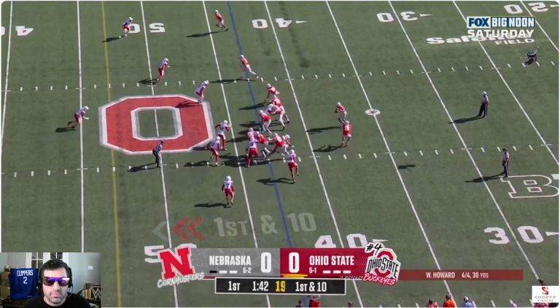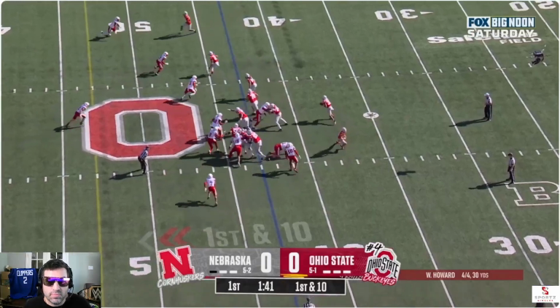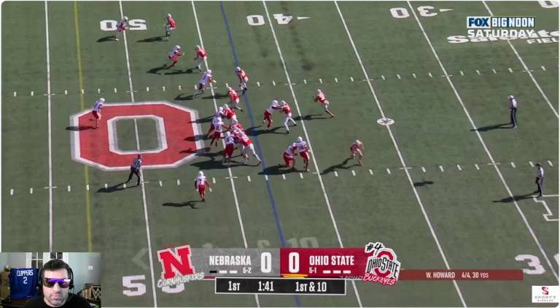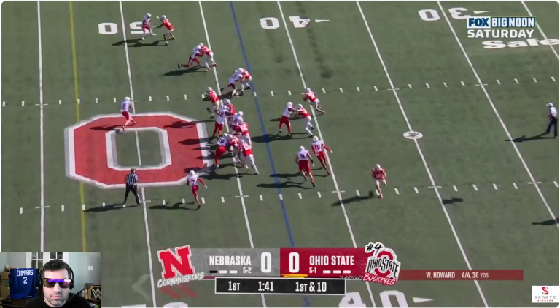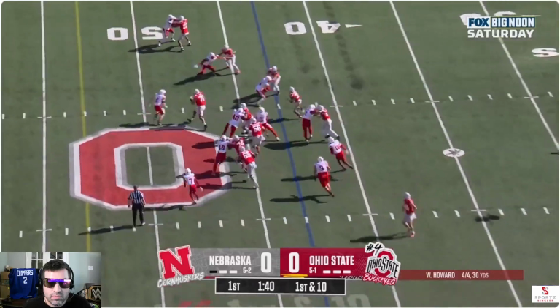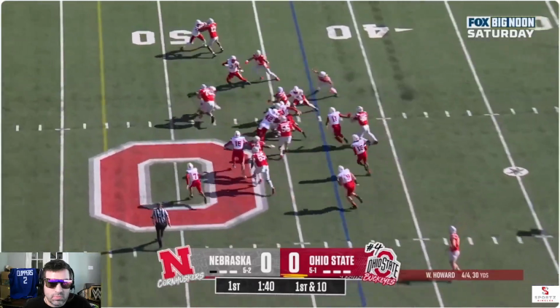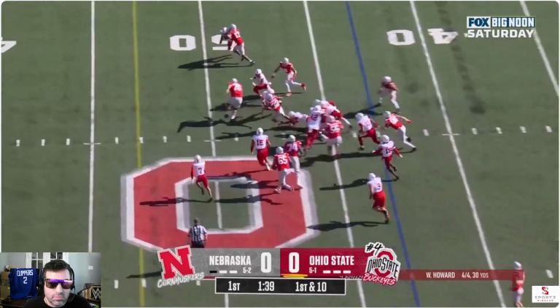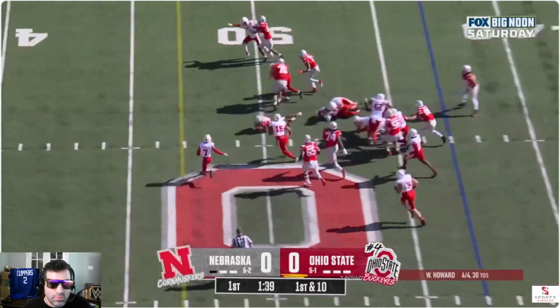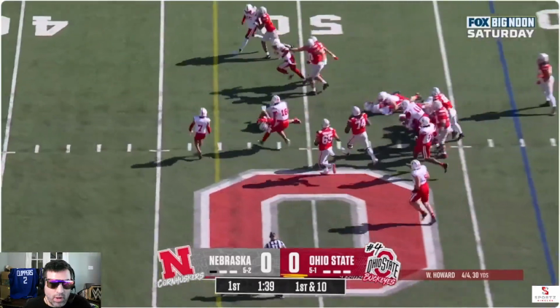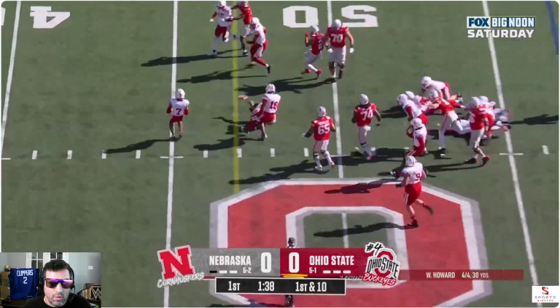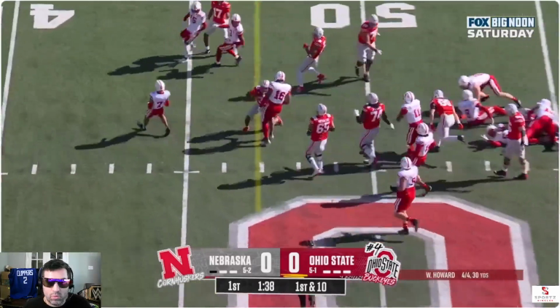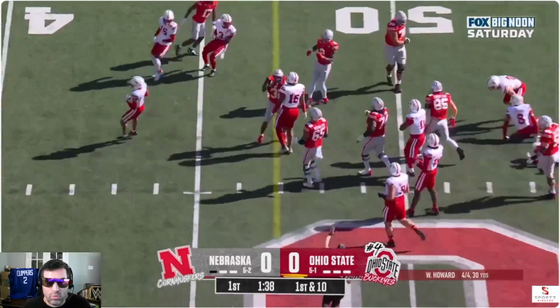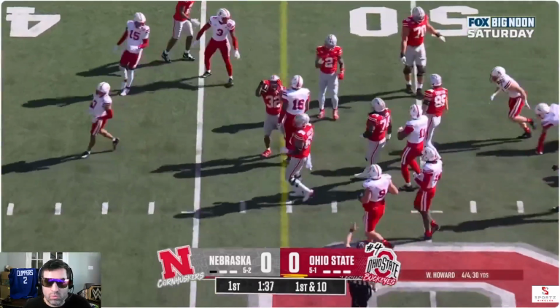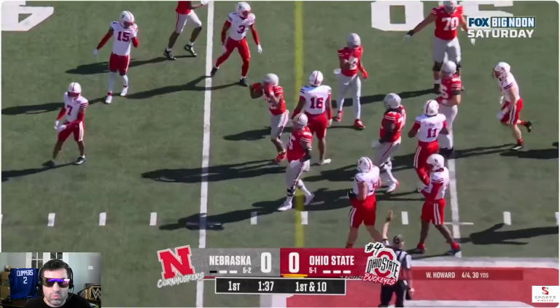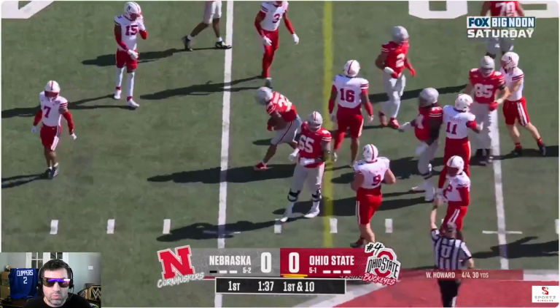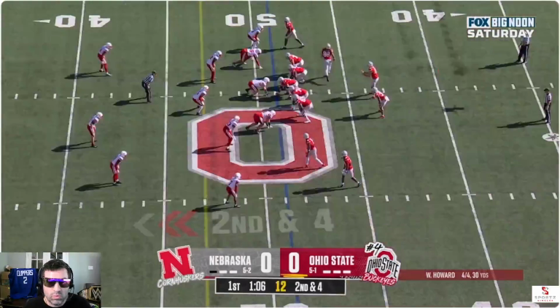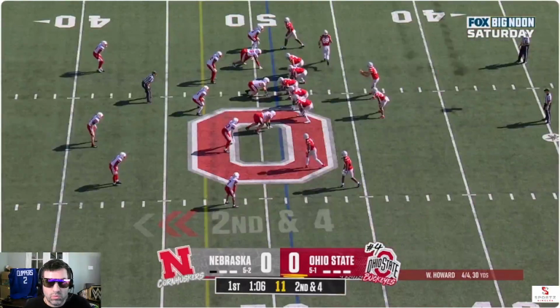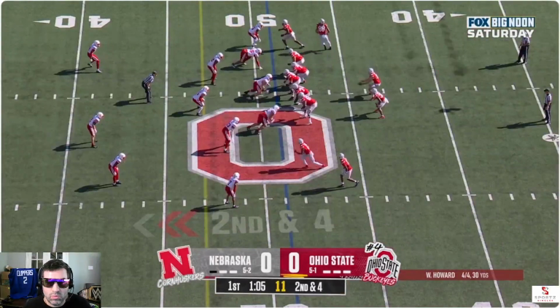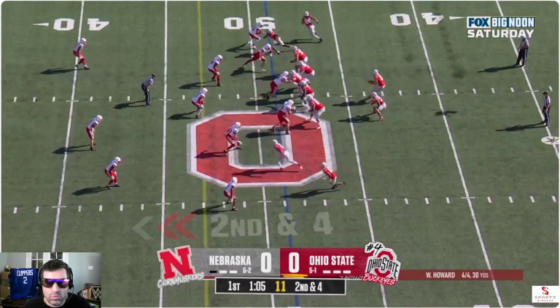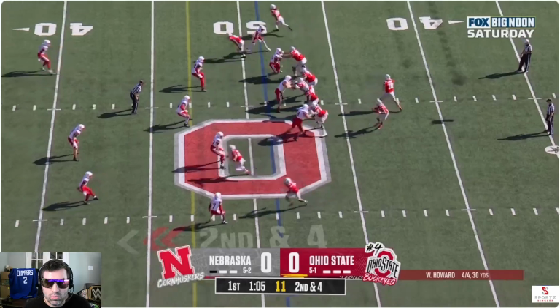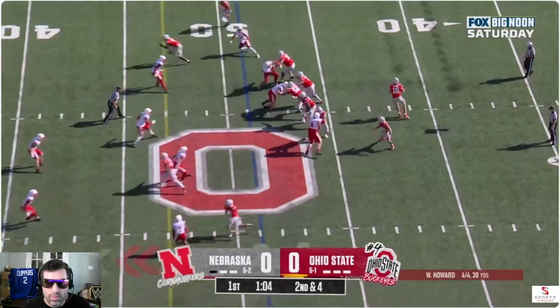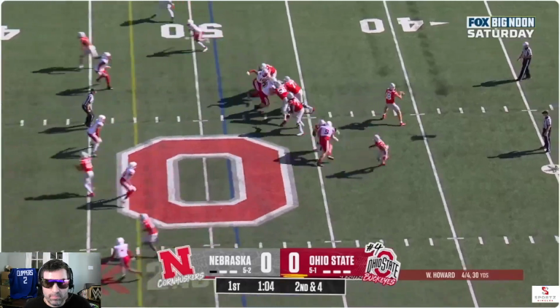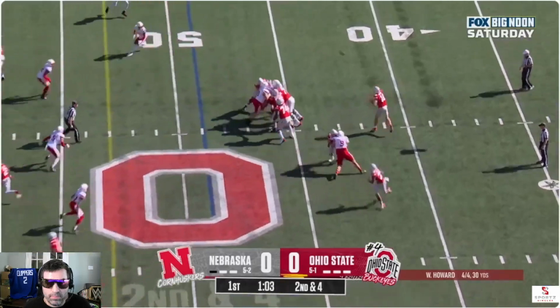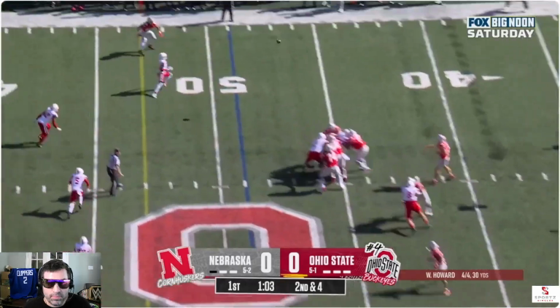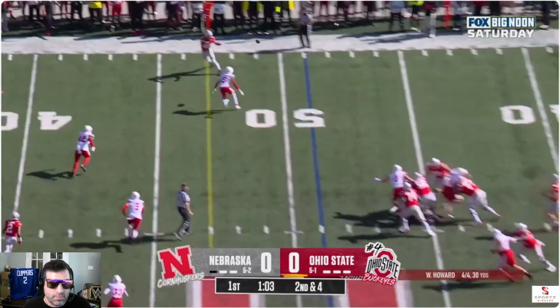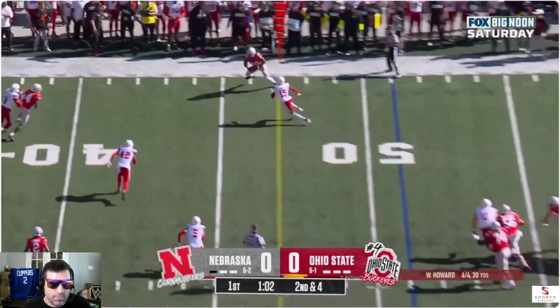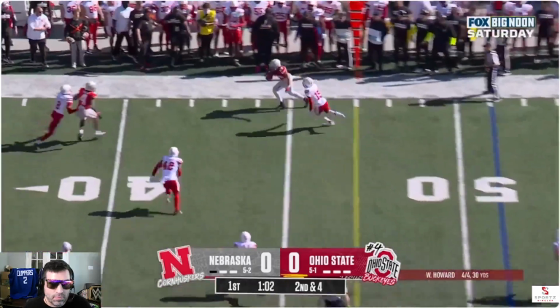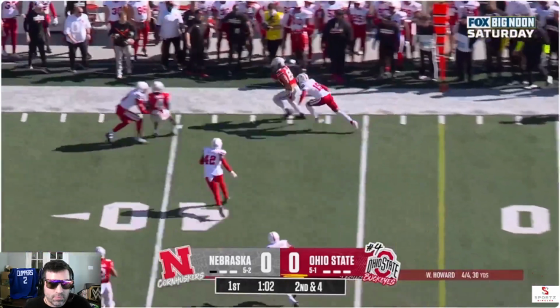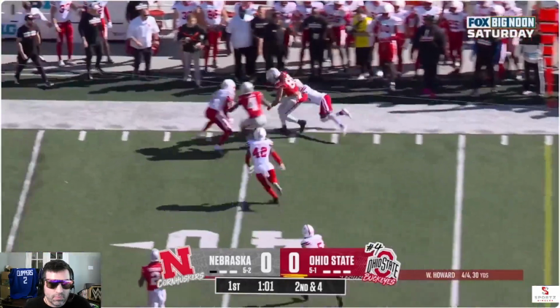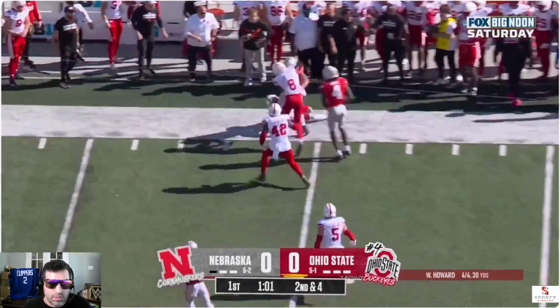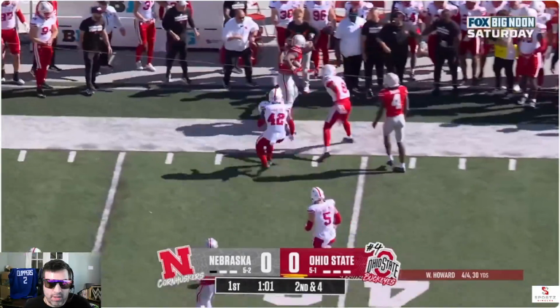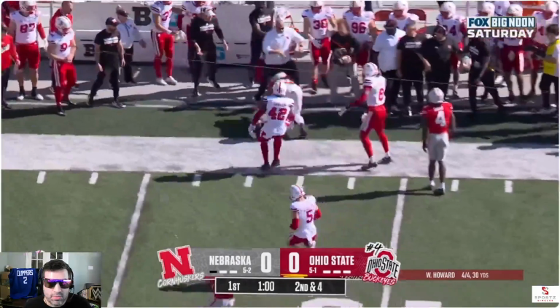They pitched it to Henderson. Henderson with a layup. He almost broke one. Carlos Hyde. Second and four. Howard to the sideline — nice throw, good catch, out of bounds.